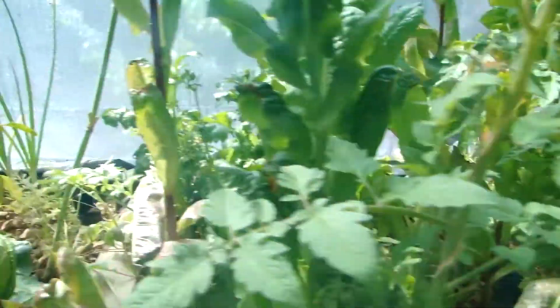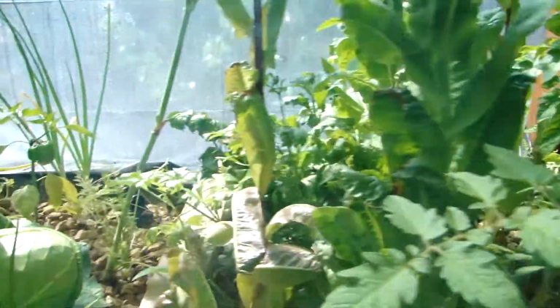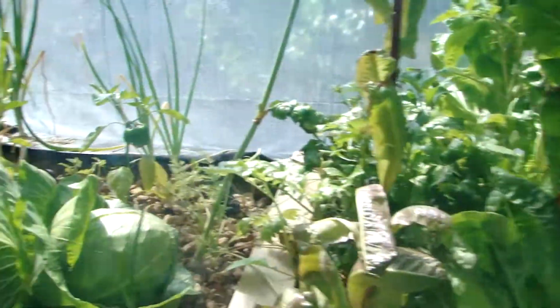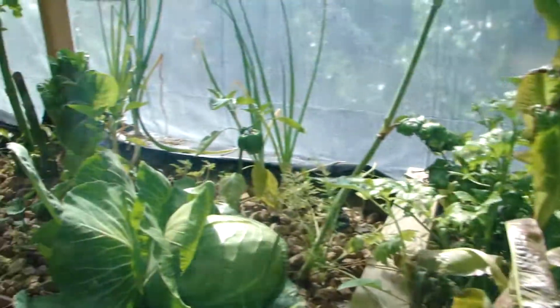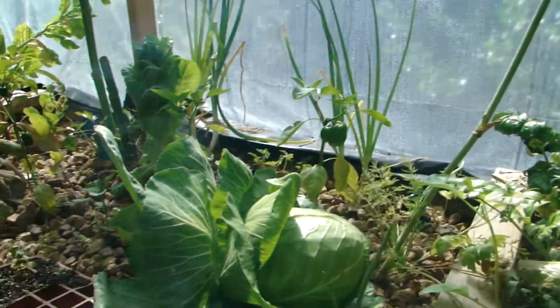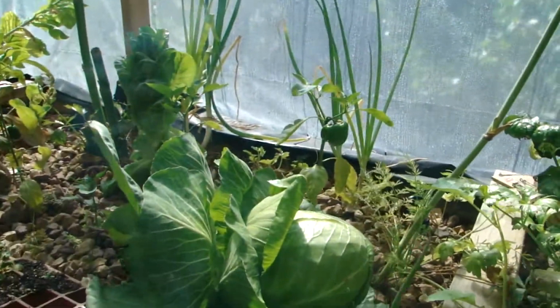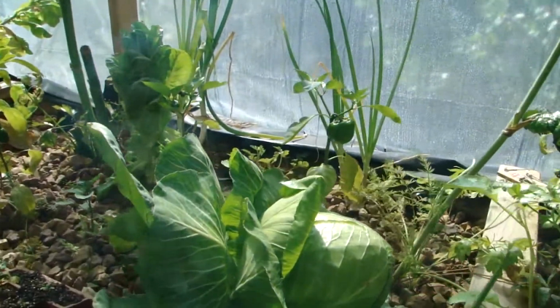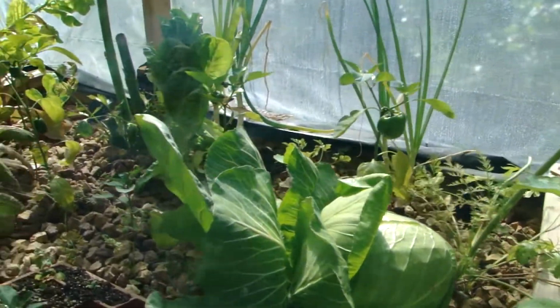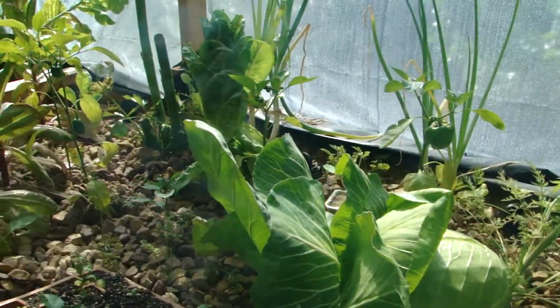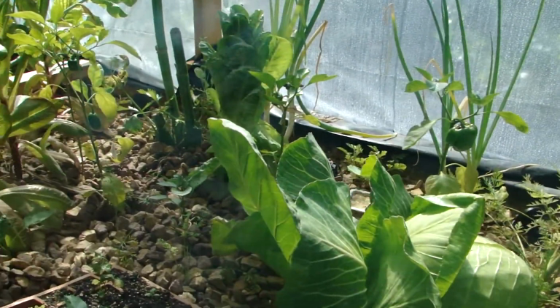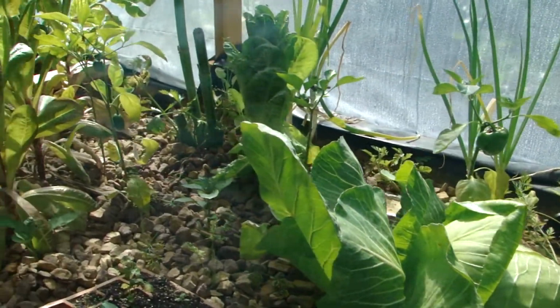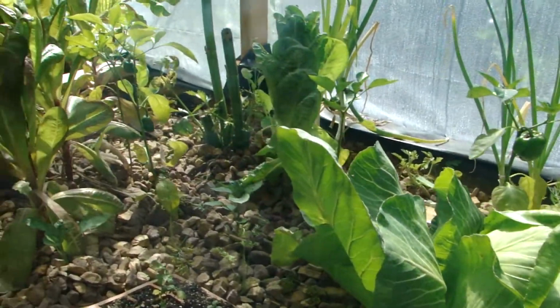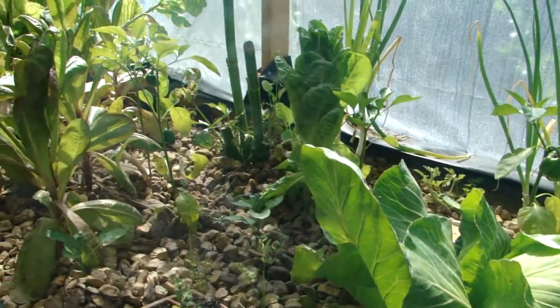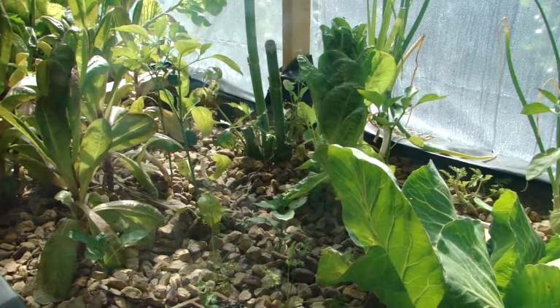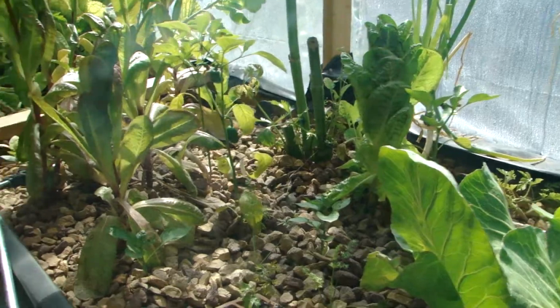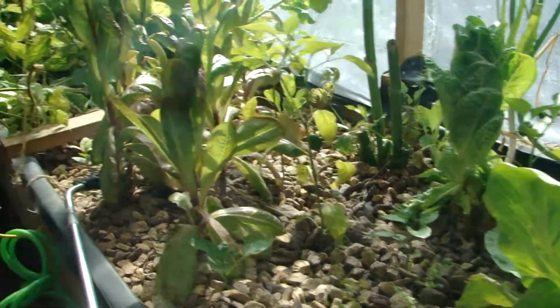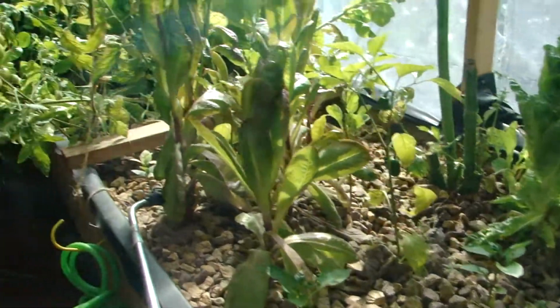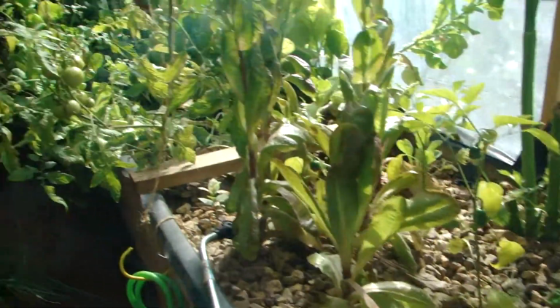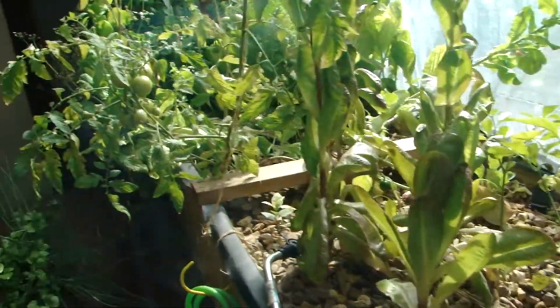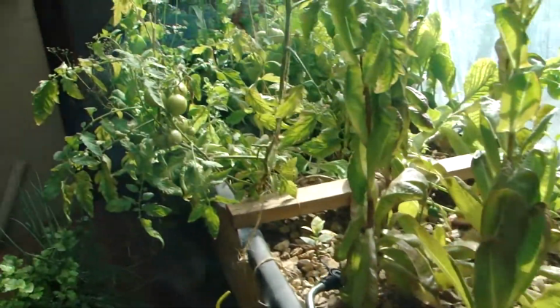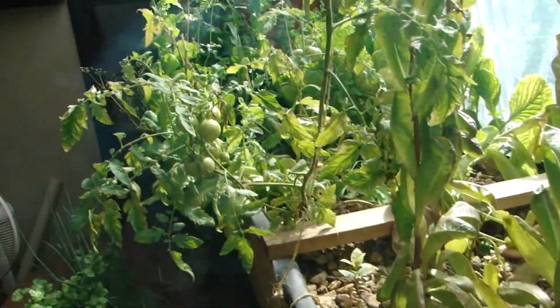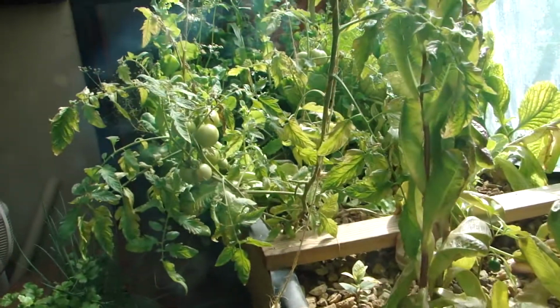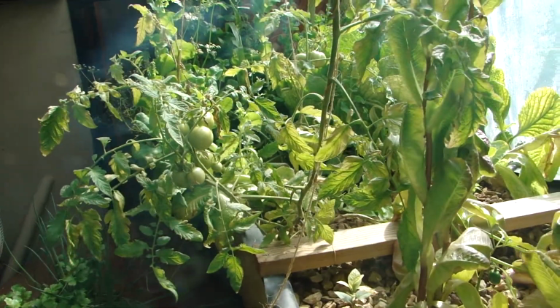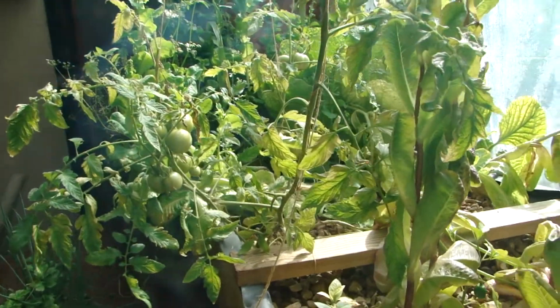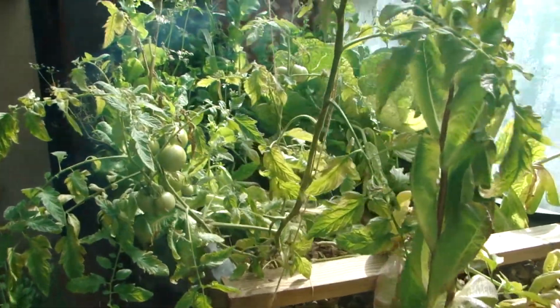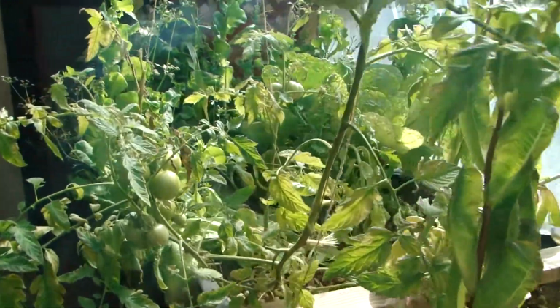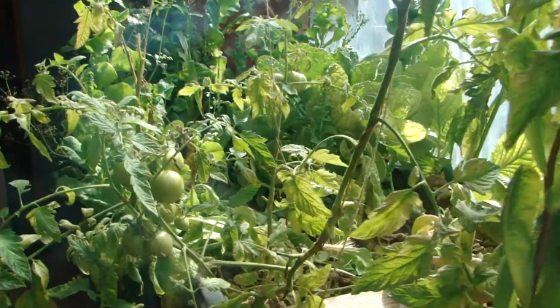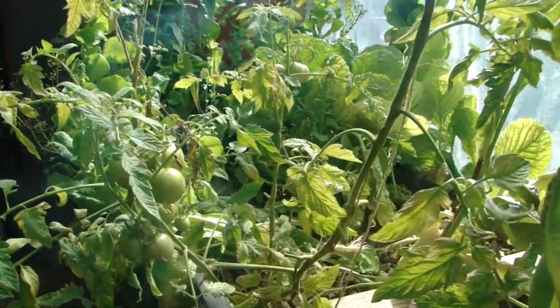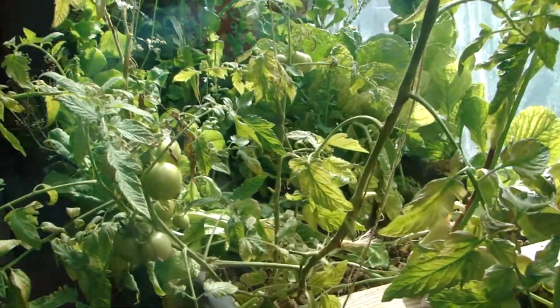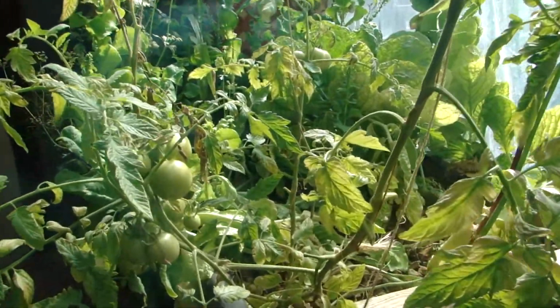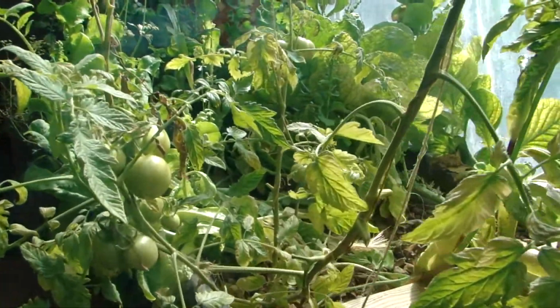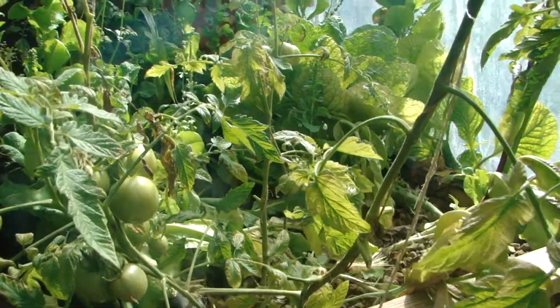Hey, let's see if we can find one of the persimmons. They're getting big now. We have to find one.